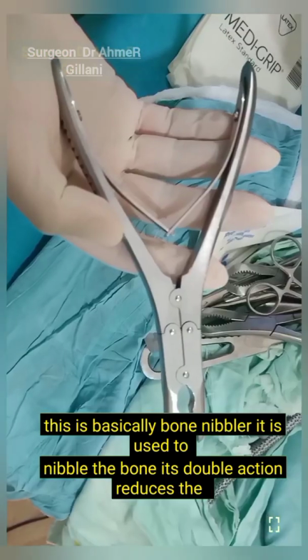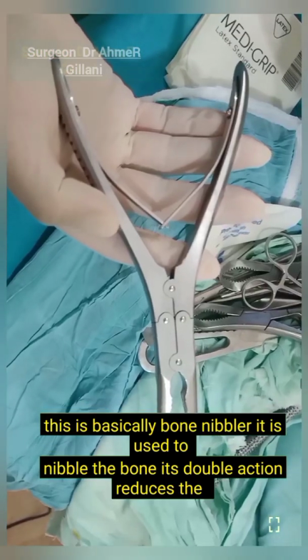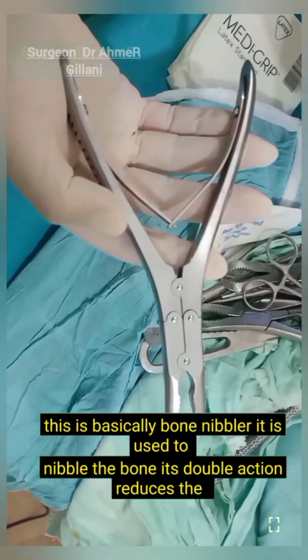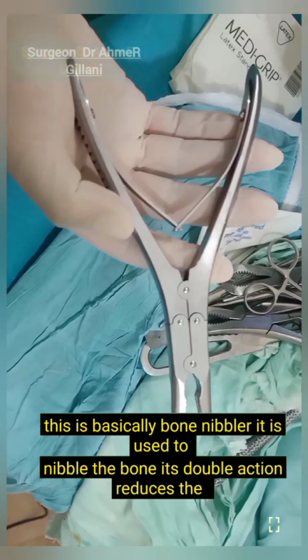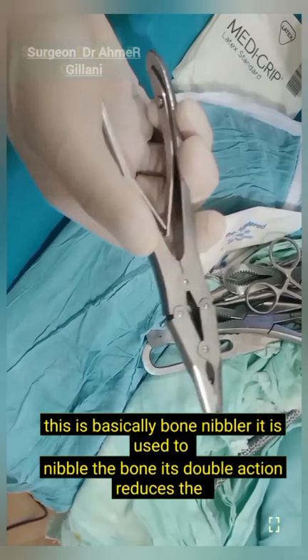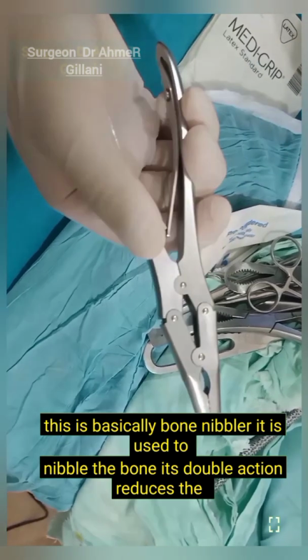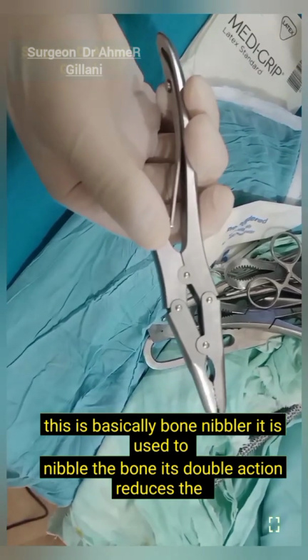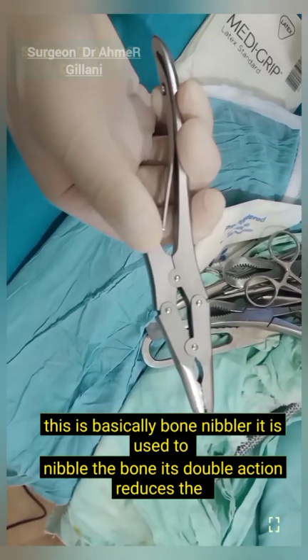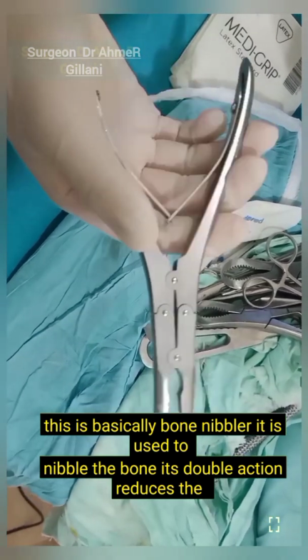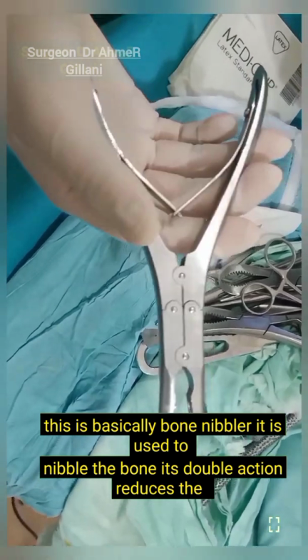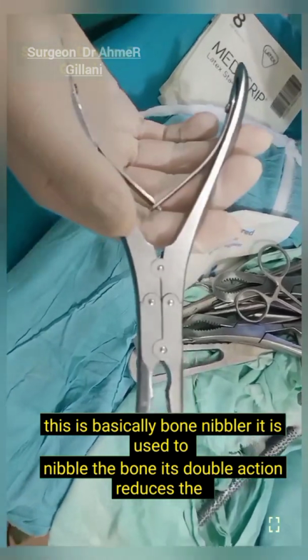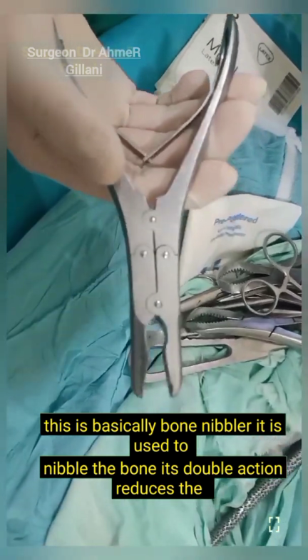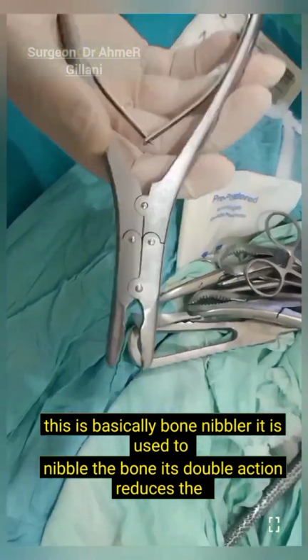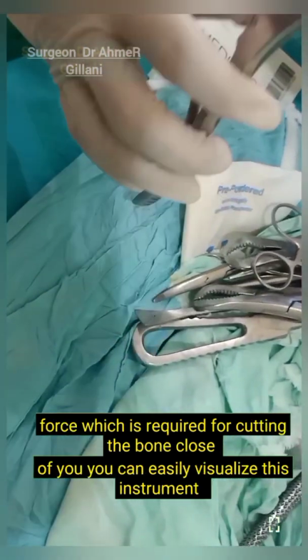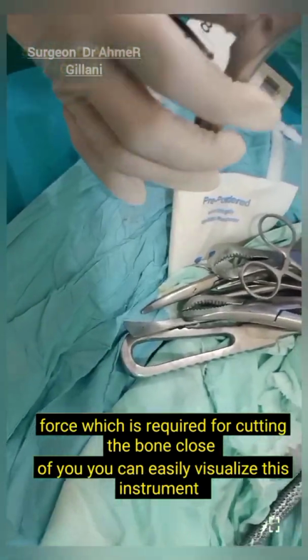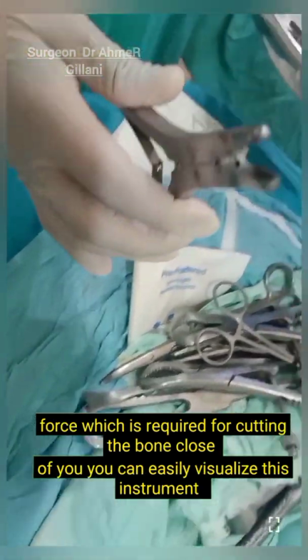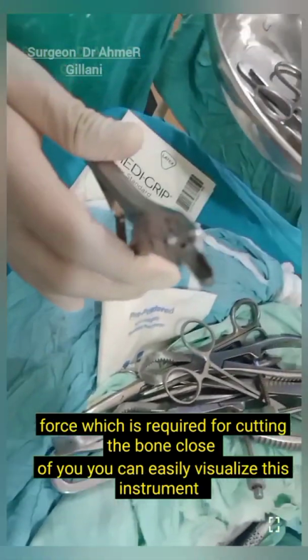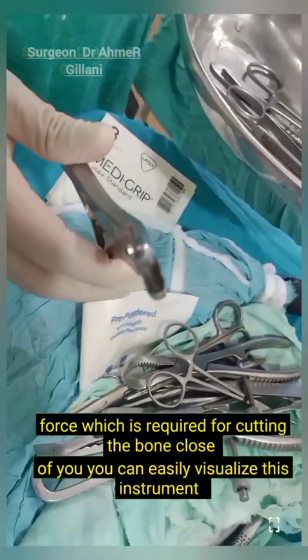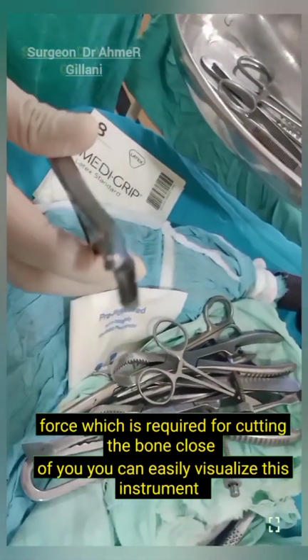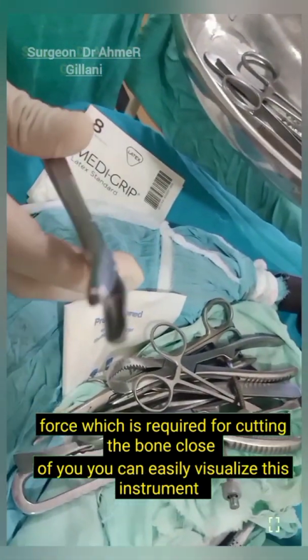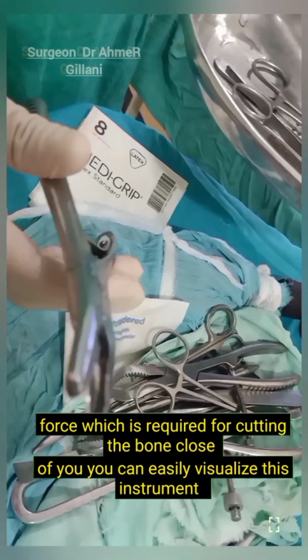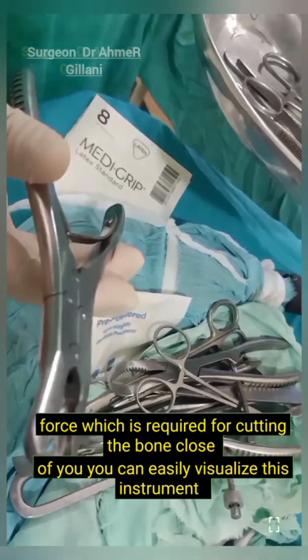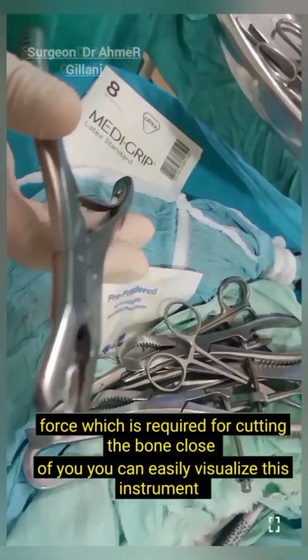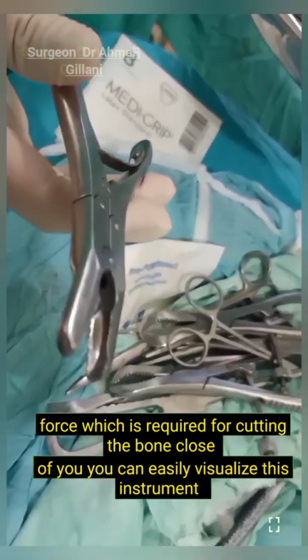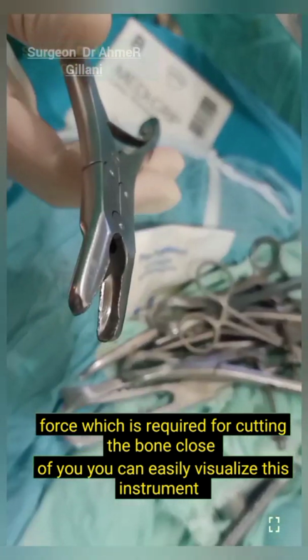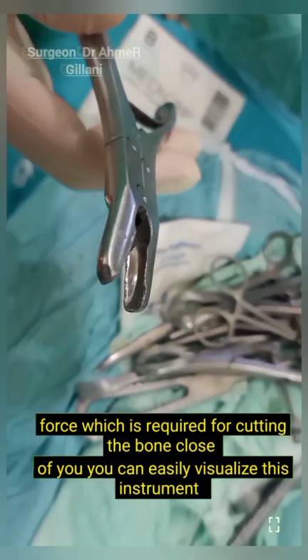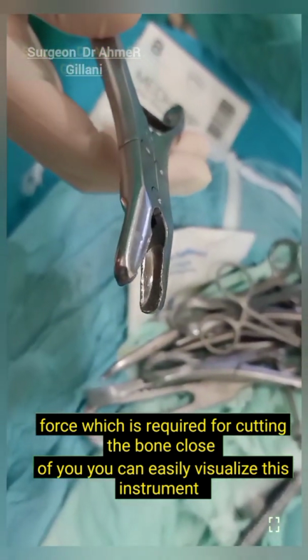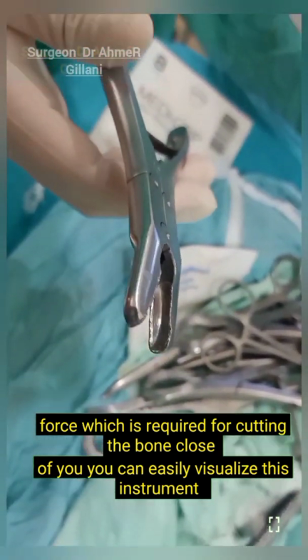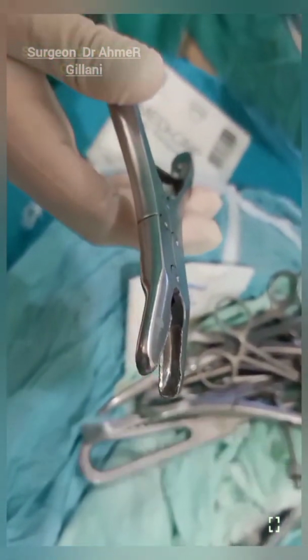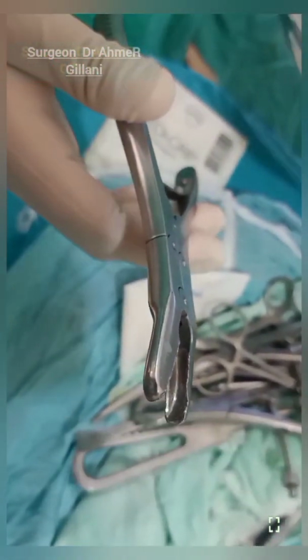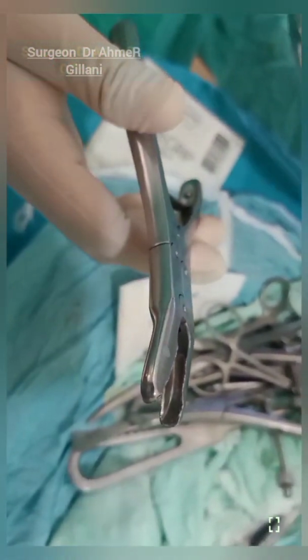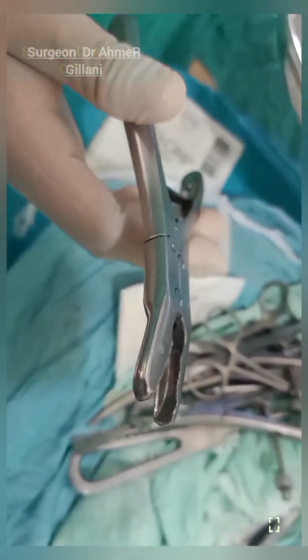This is basically the bone nibbler. It is used to nibble the bone. Its double action reduces the force required for cutting the bone. In close view you can easily visualize this instrument.